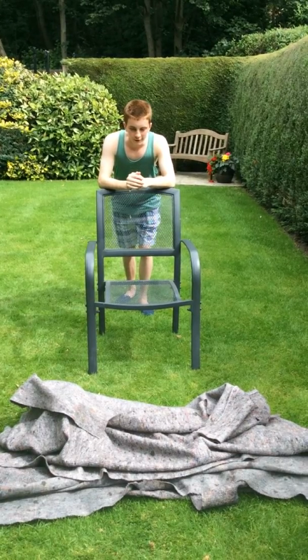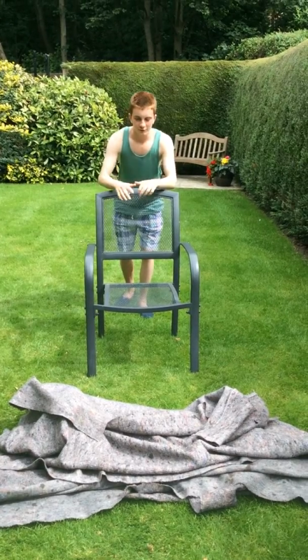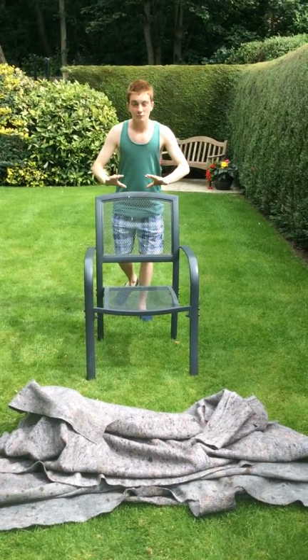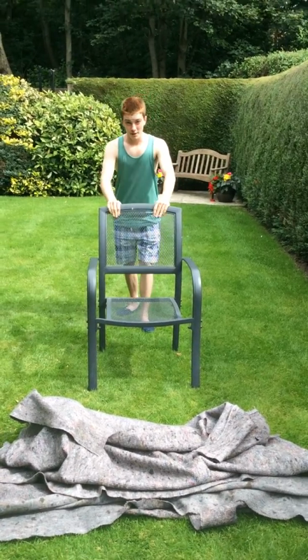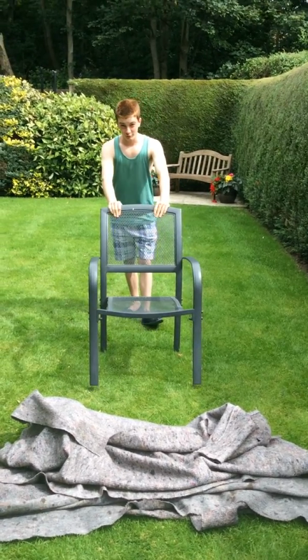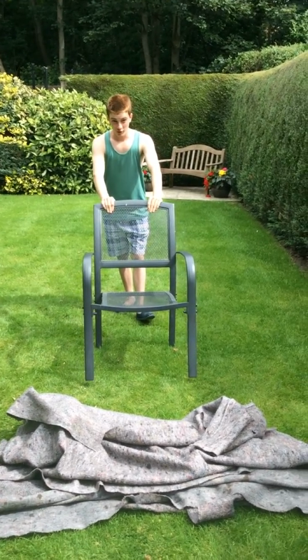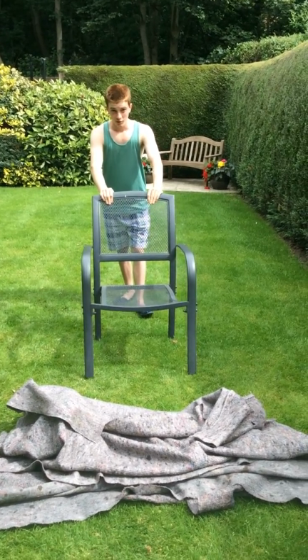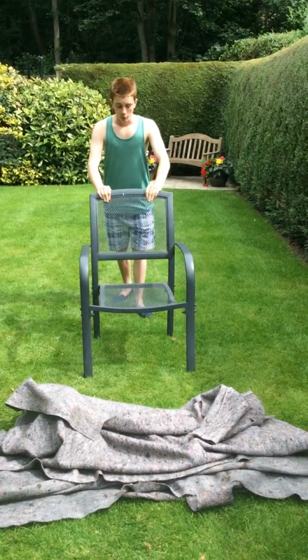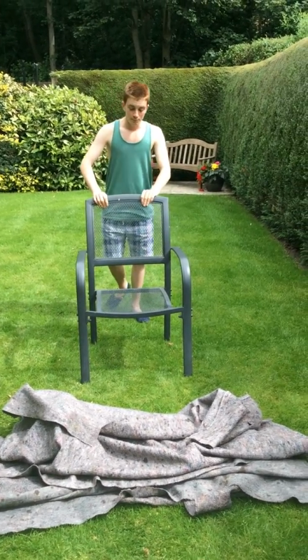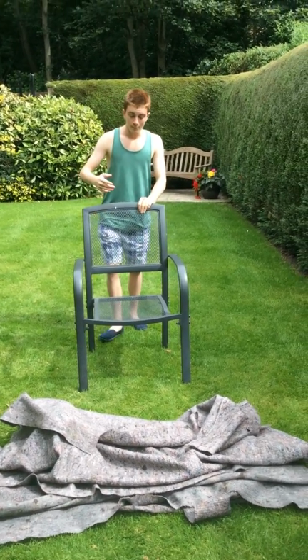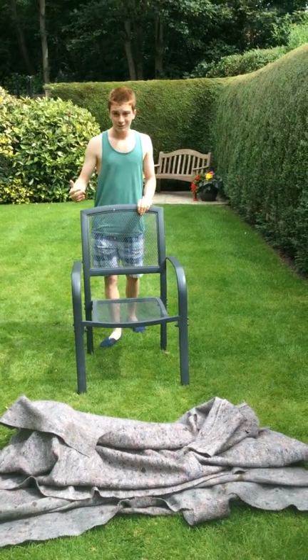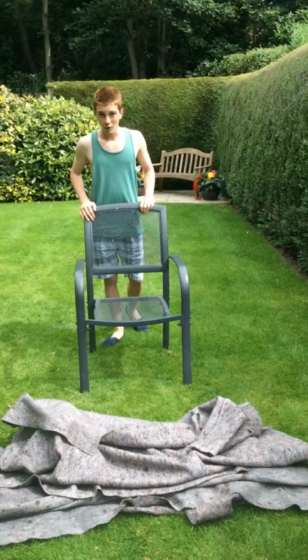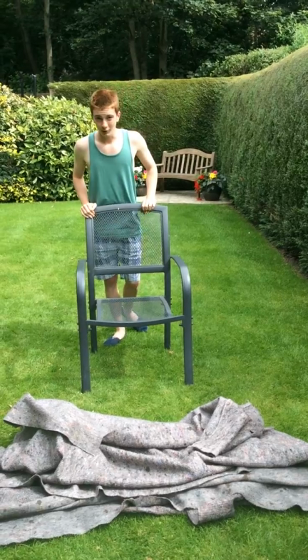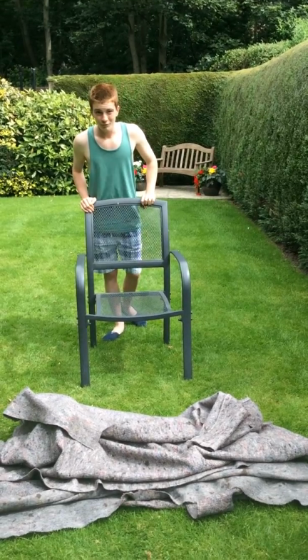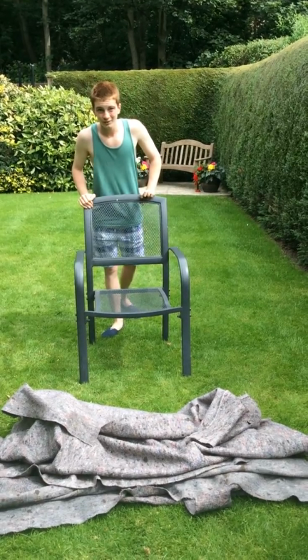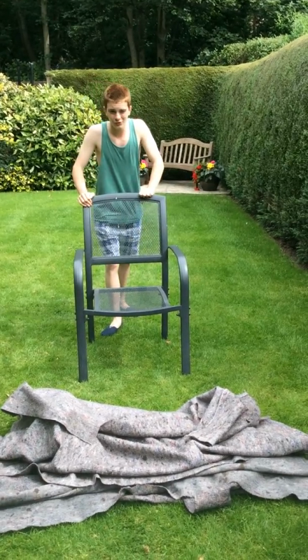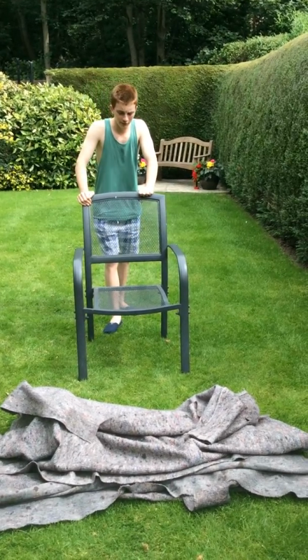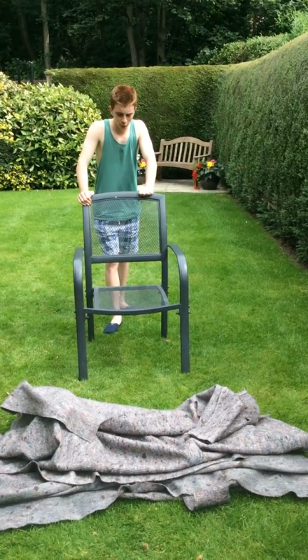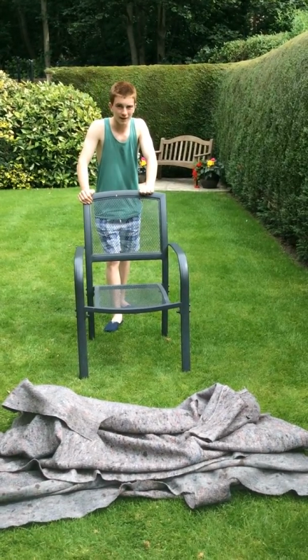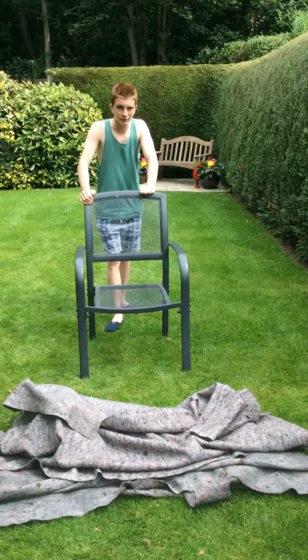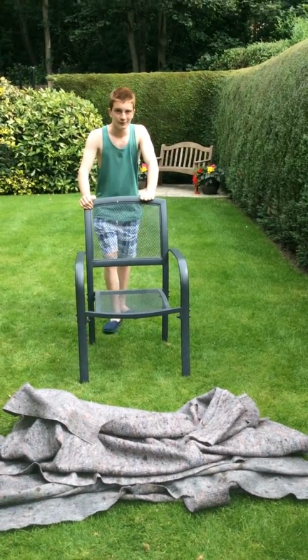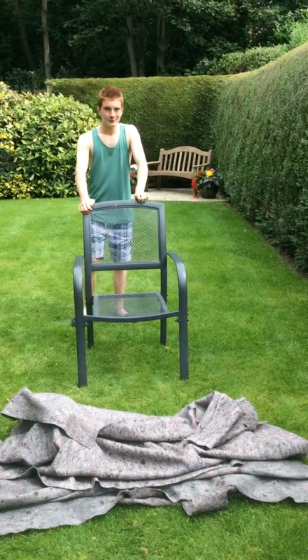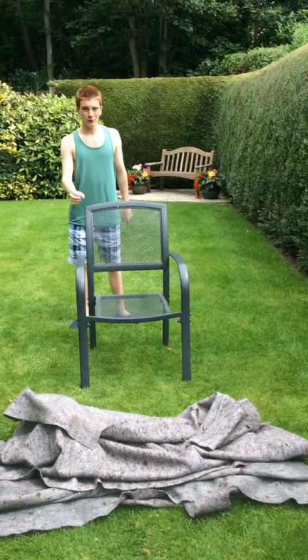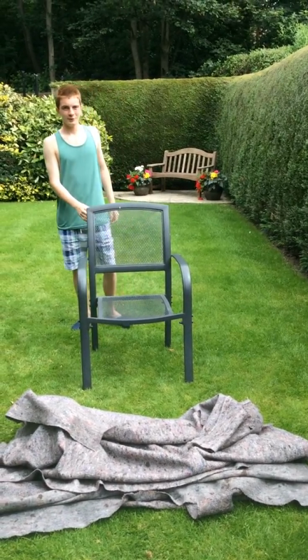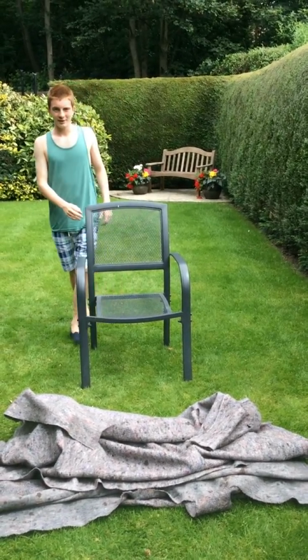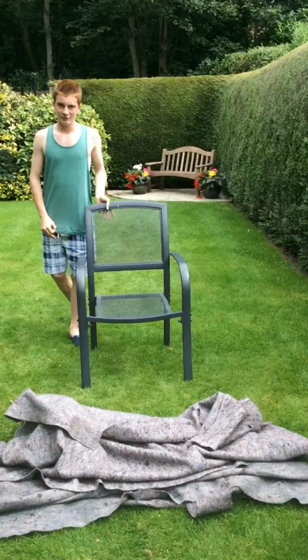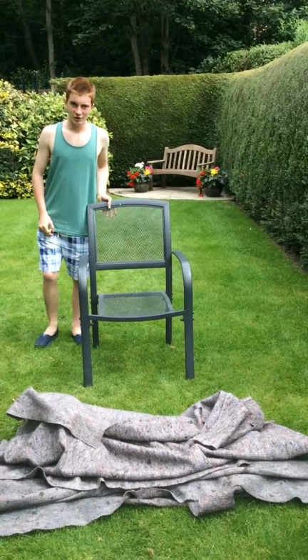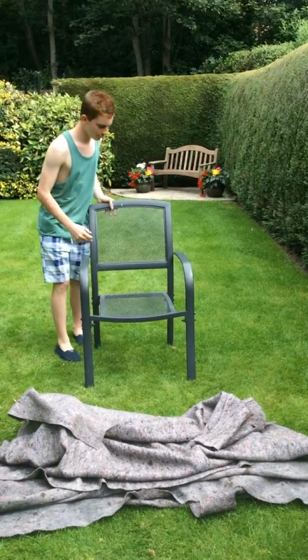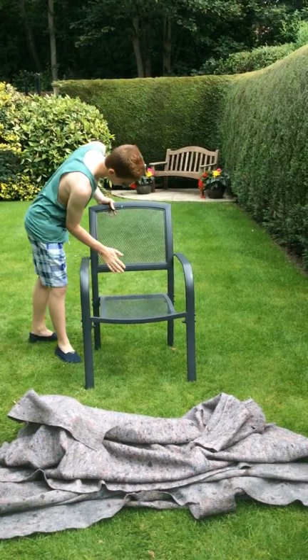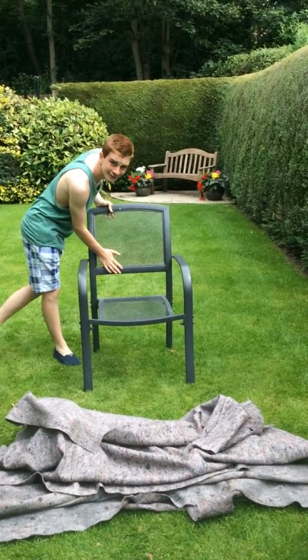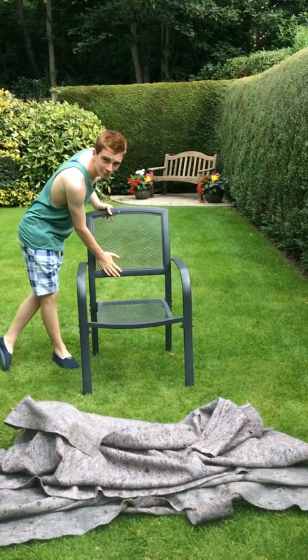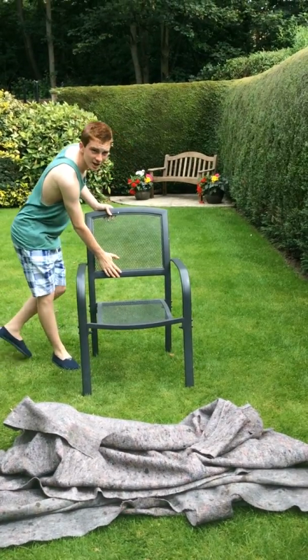Okay, so today I've got a magic trick for you. Well, it's a bit bigger than what I normally do. In fact, it's so big I've had to do it in my garden. What we're going to be doing today is vanishing a human from a chair.